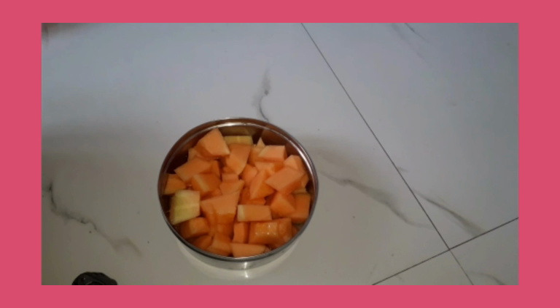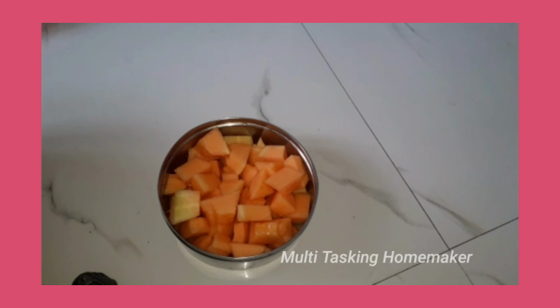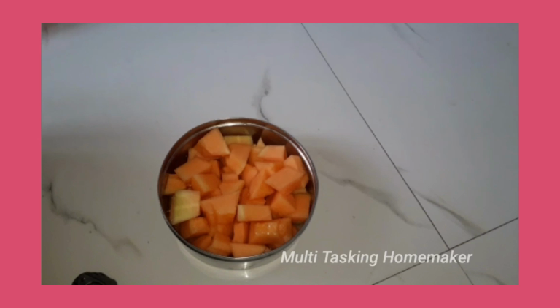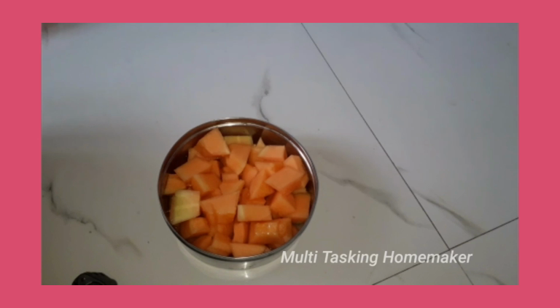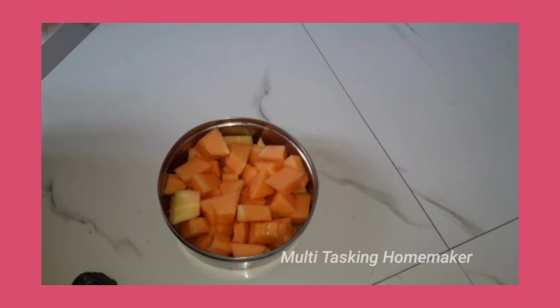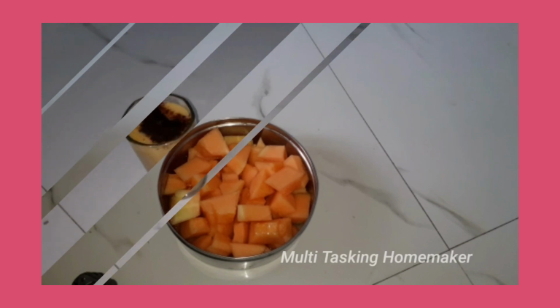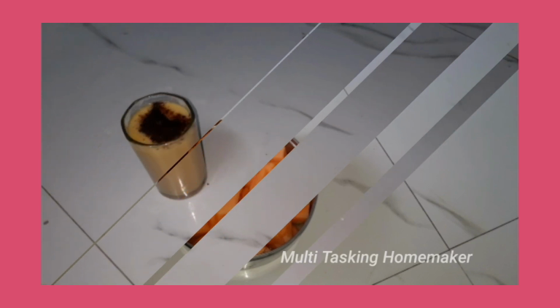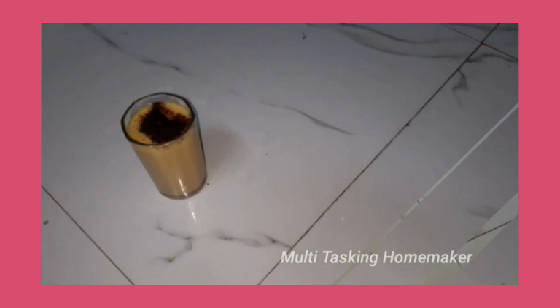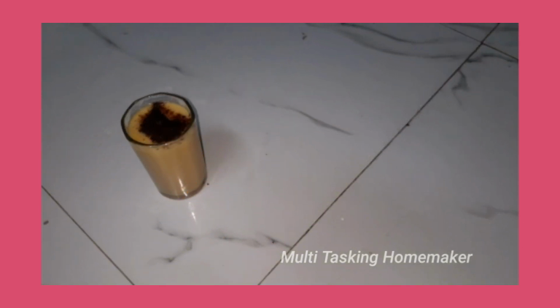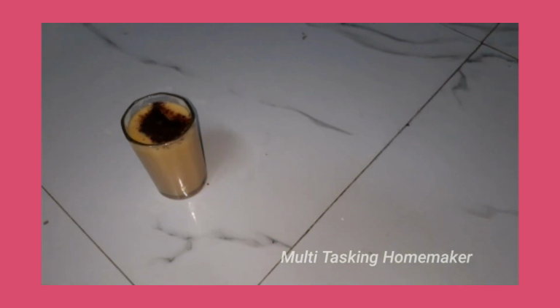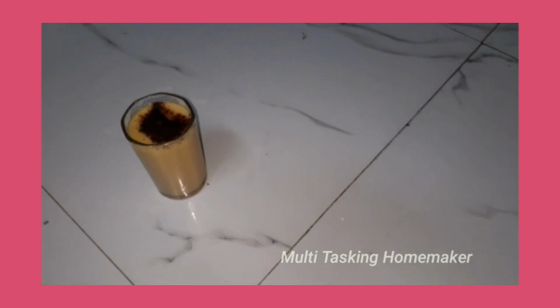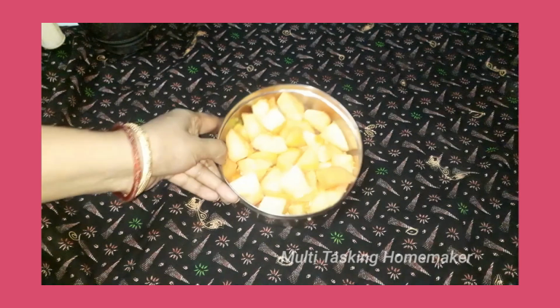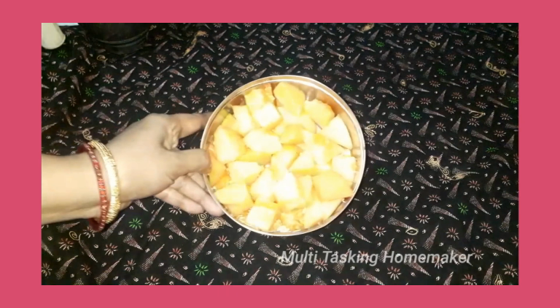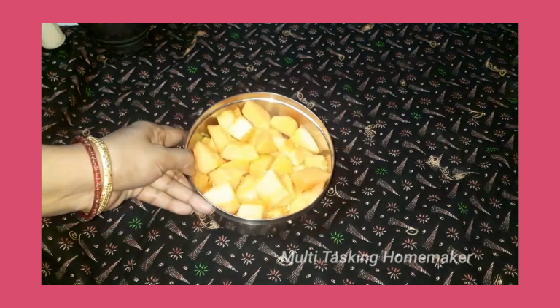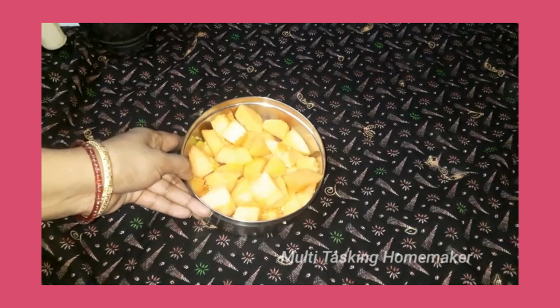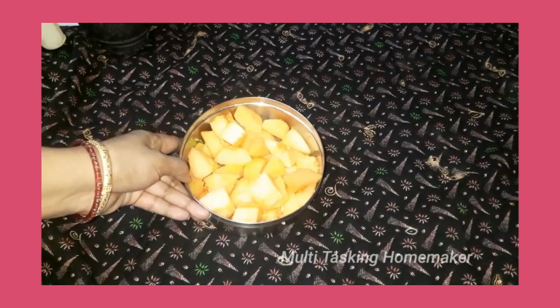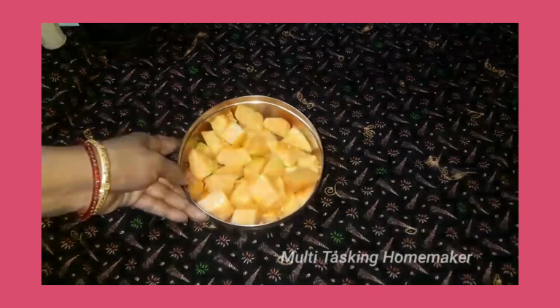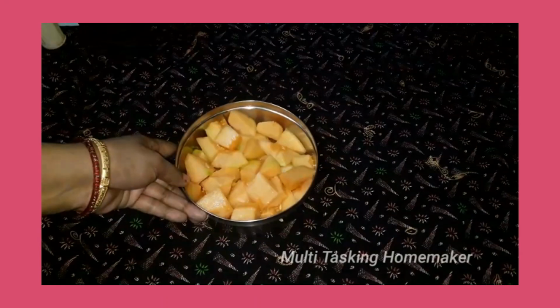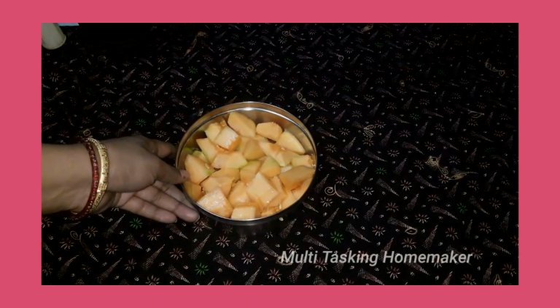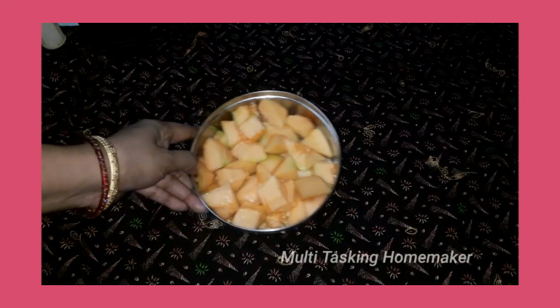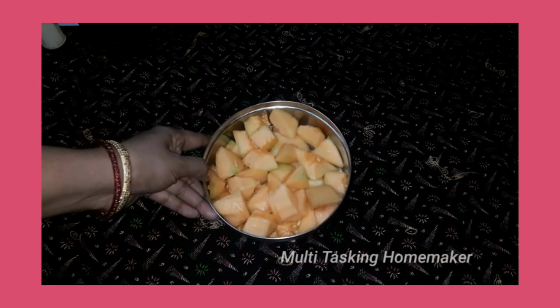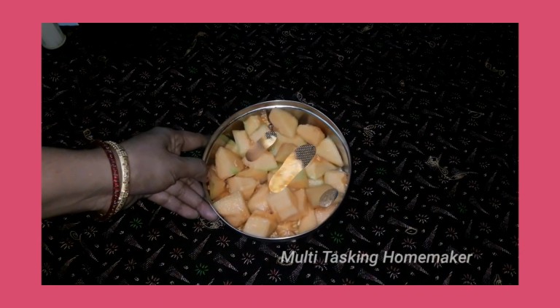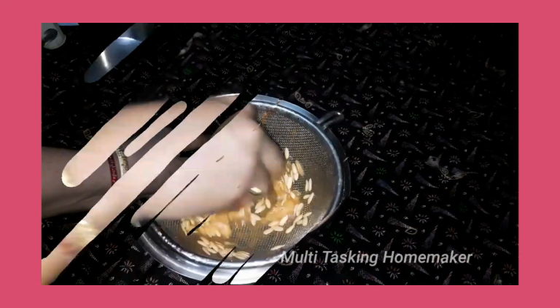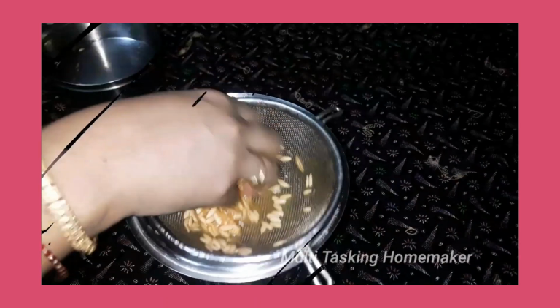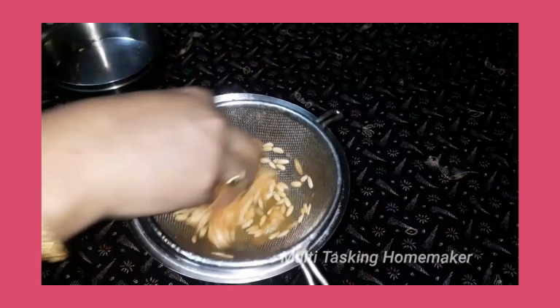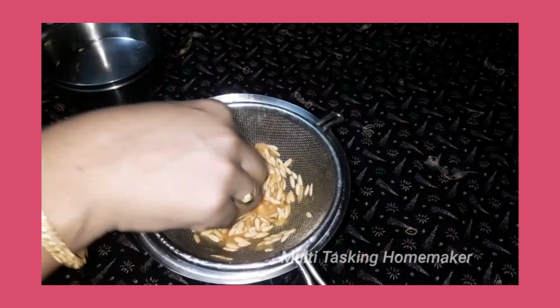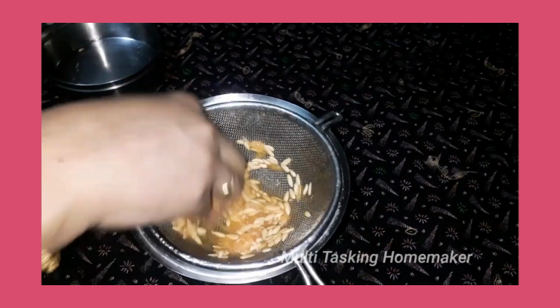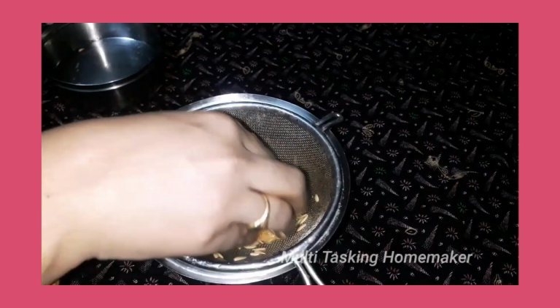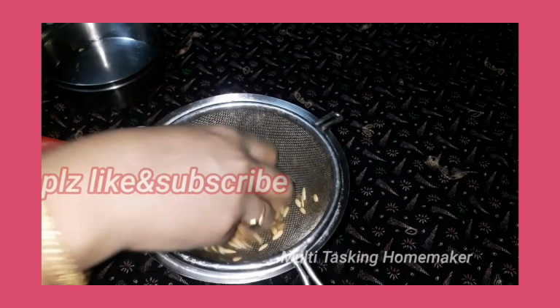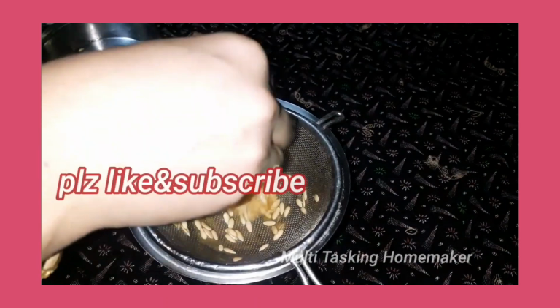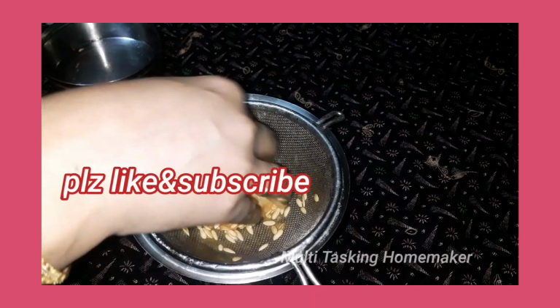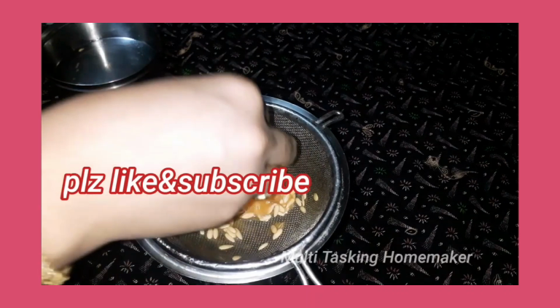Hello and Namaste! Welcome to Multitasking Homemaker. I am ready to prepare all this, healthy and tasty. I am ready to prepare the juice in the middle of the garden.